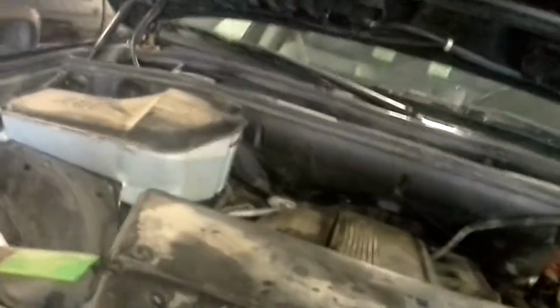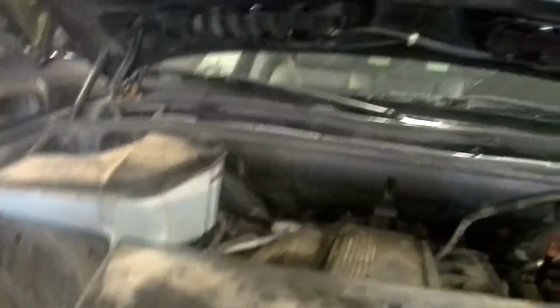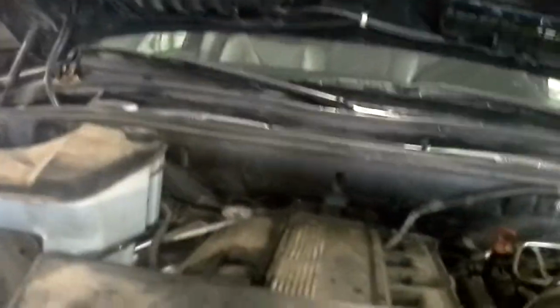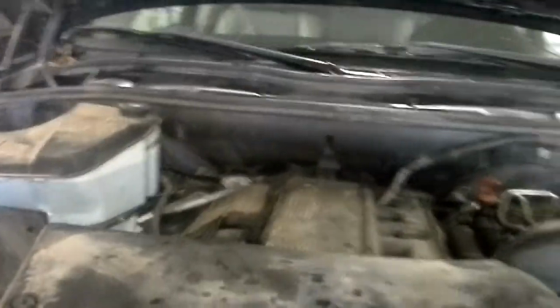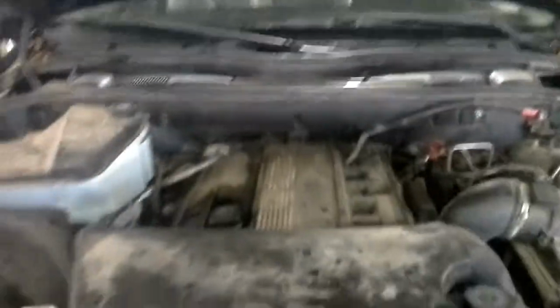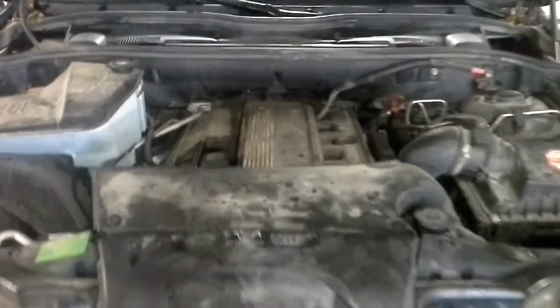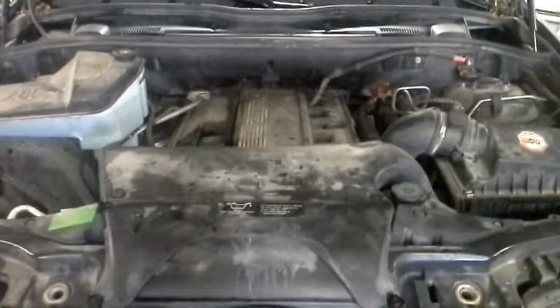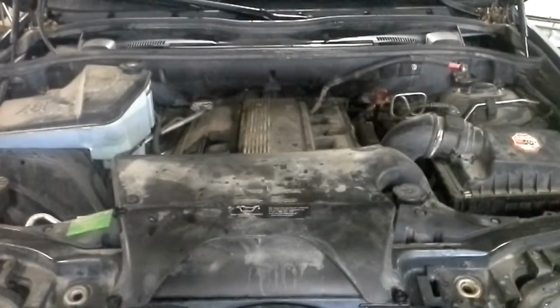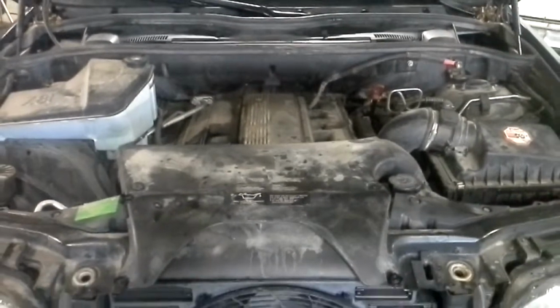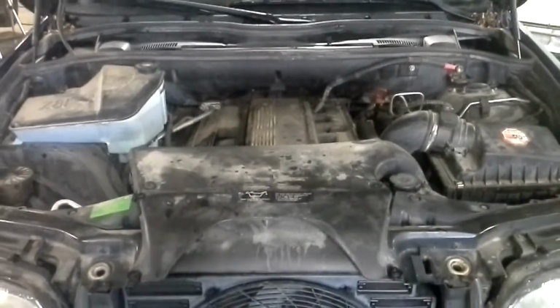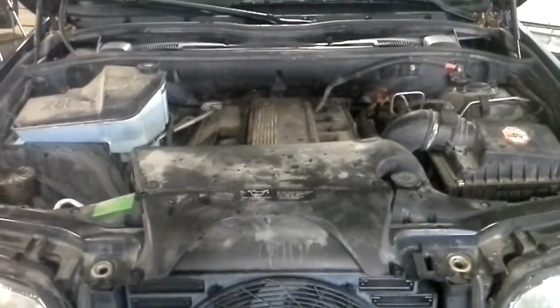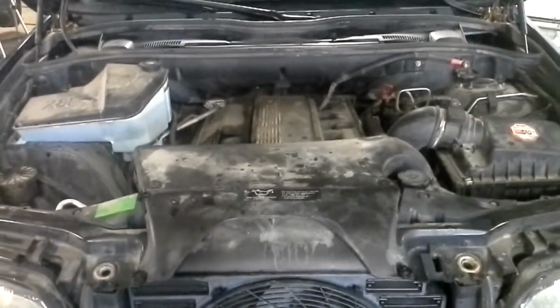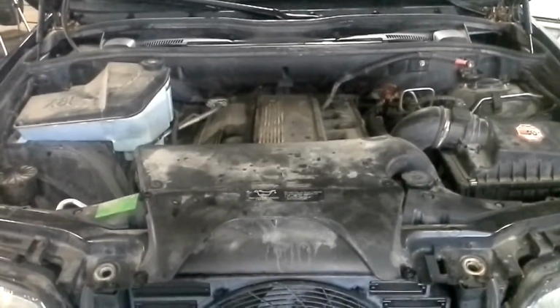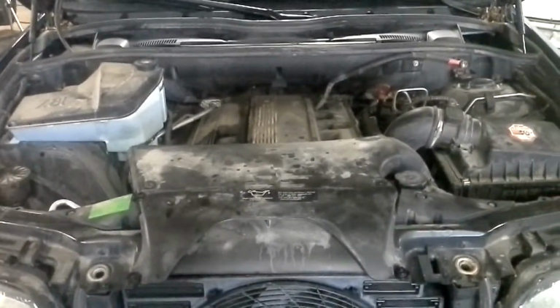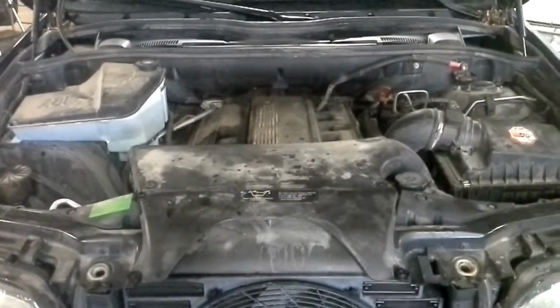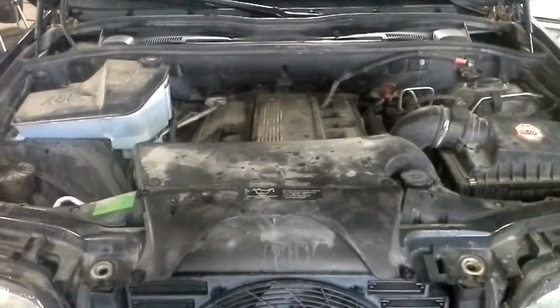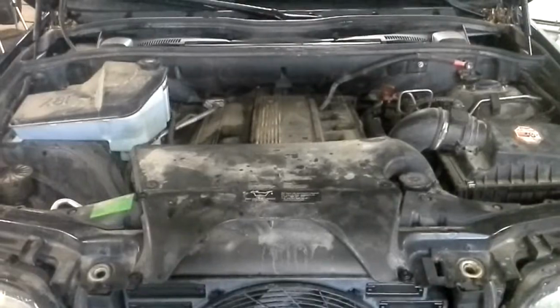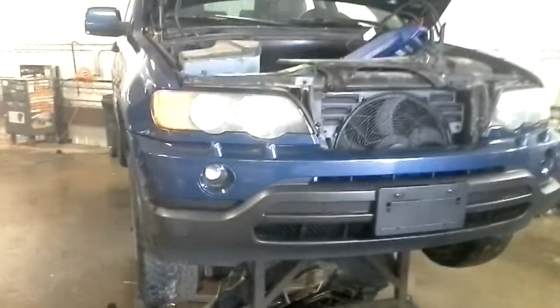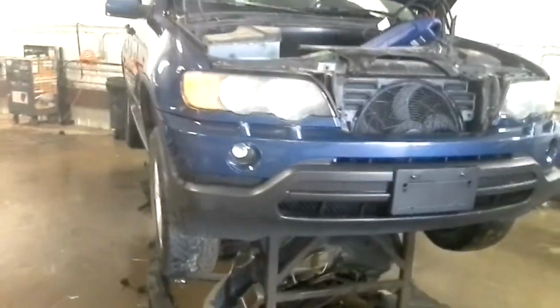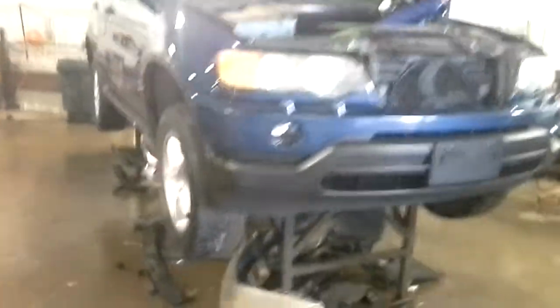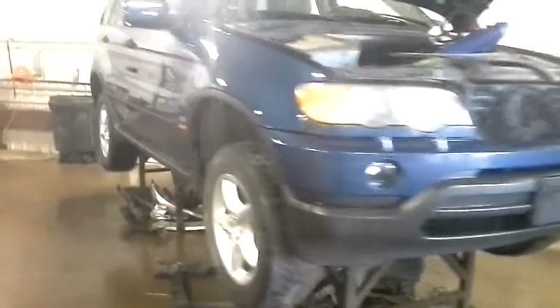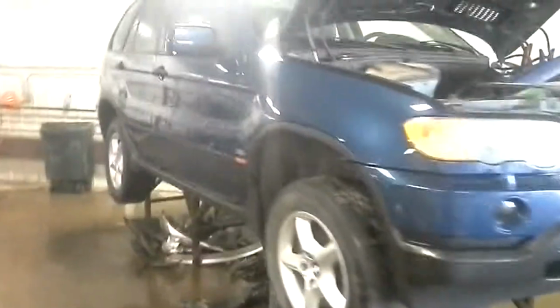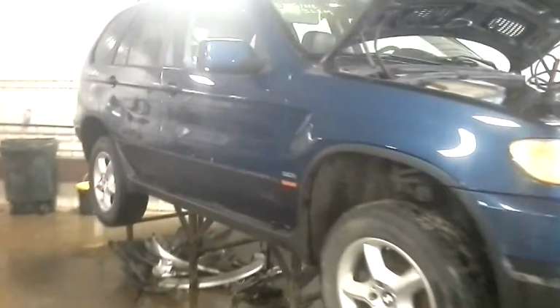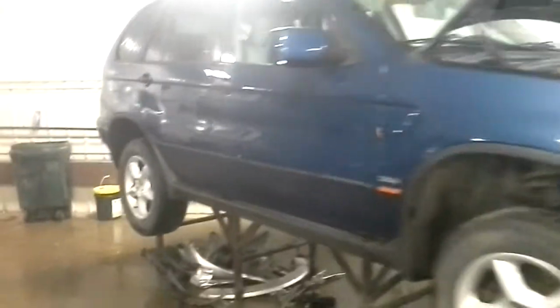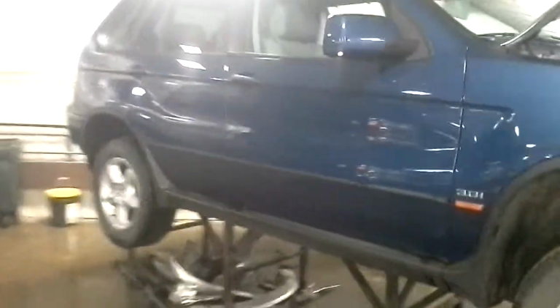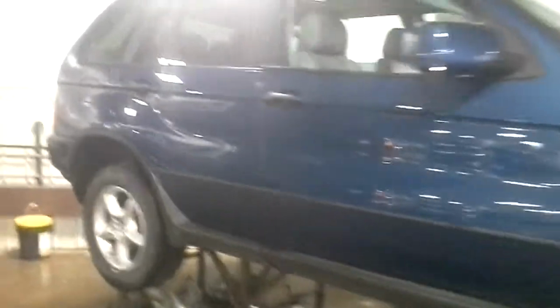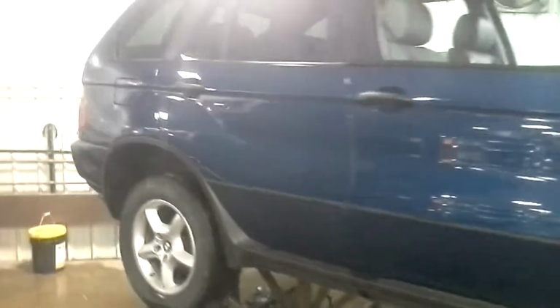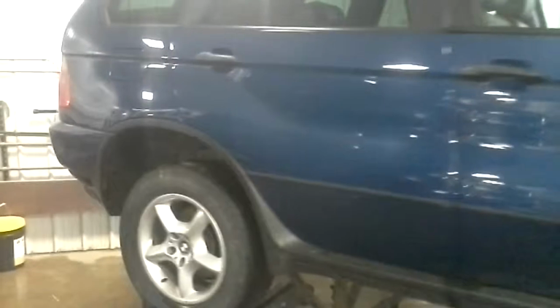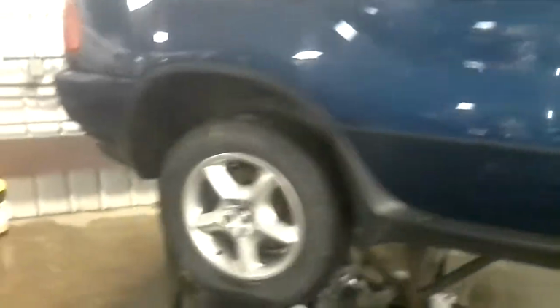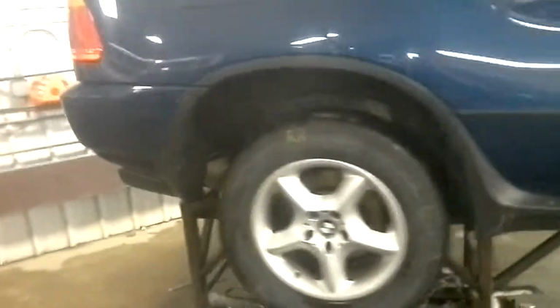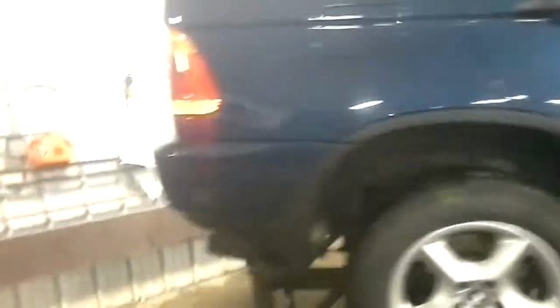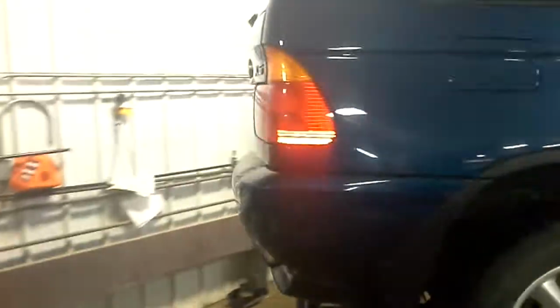It does have a bad engine so we won't be starting it. There are still a lot of good parts on this one. There is a deep blue paint job and alloy wheels.